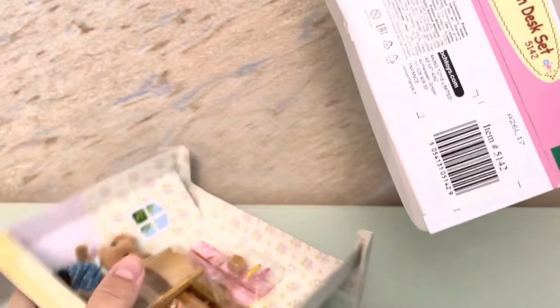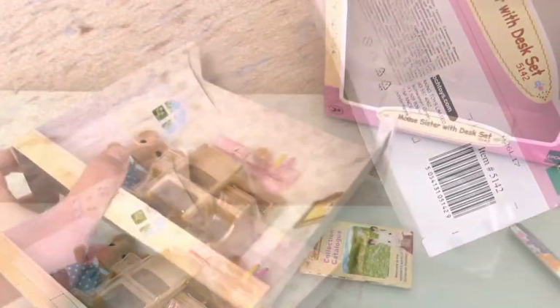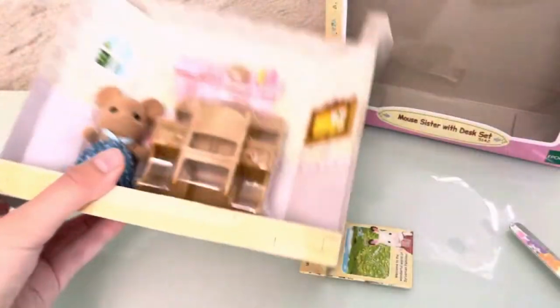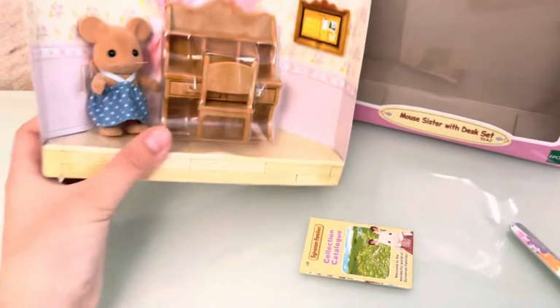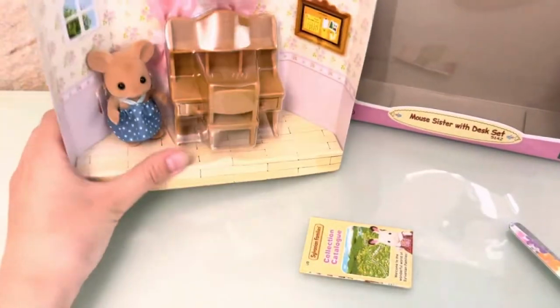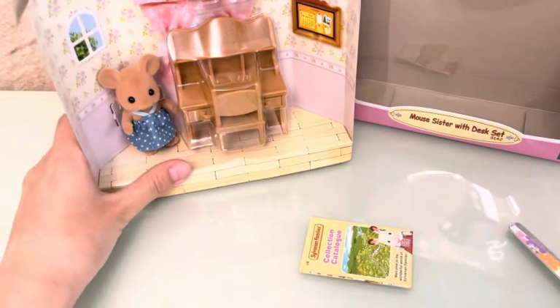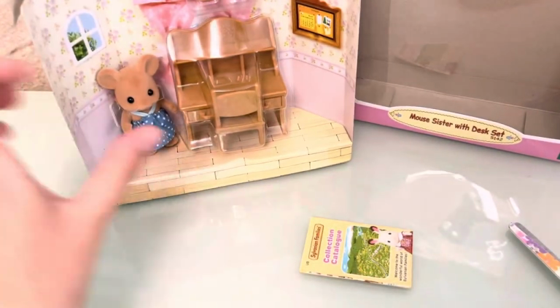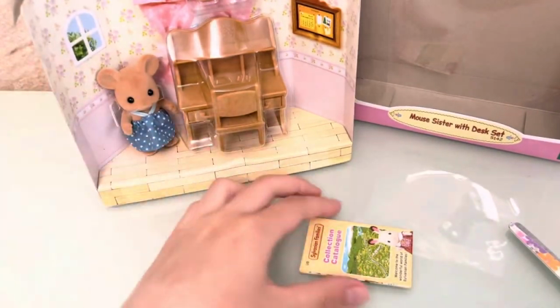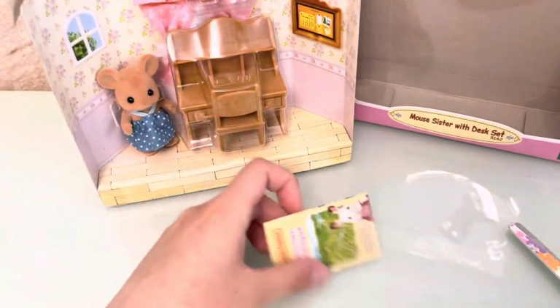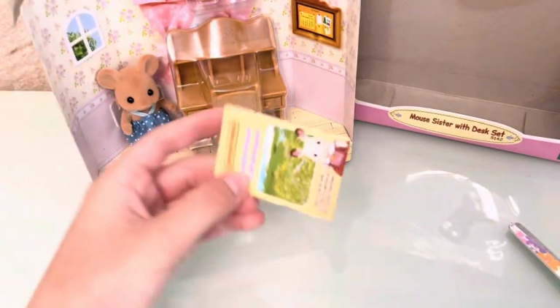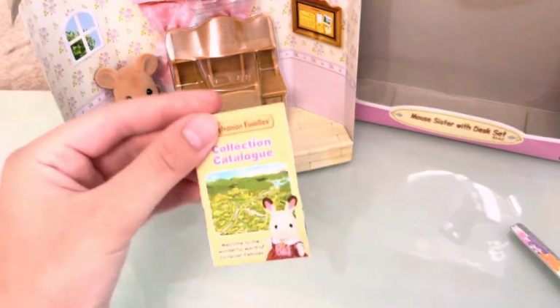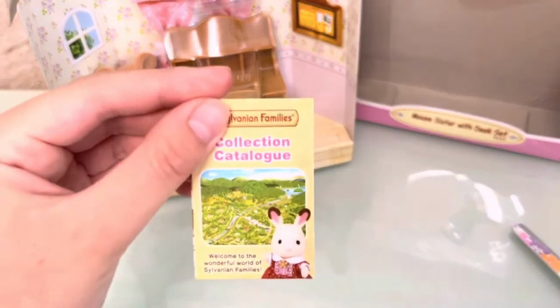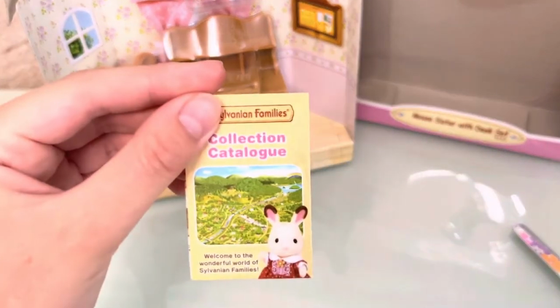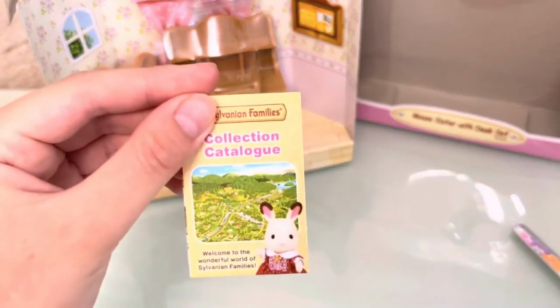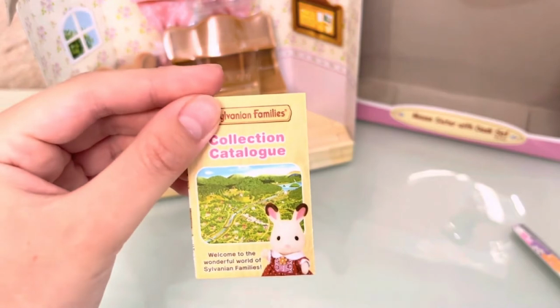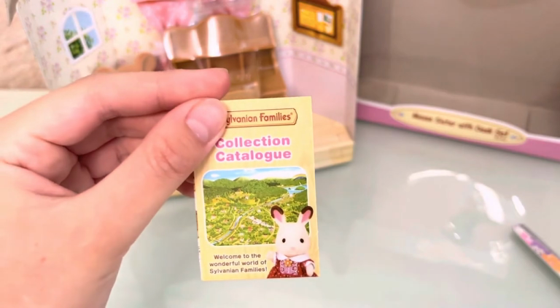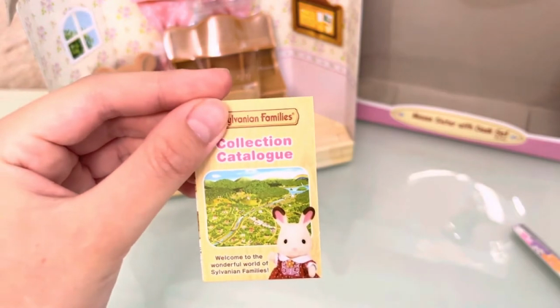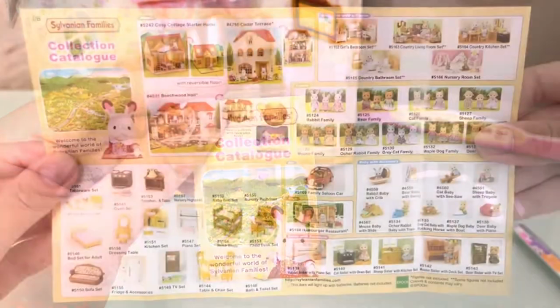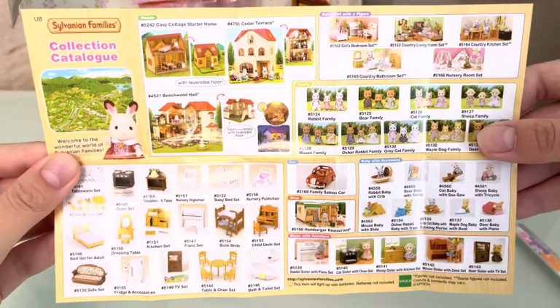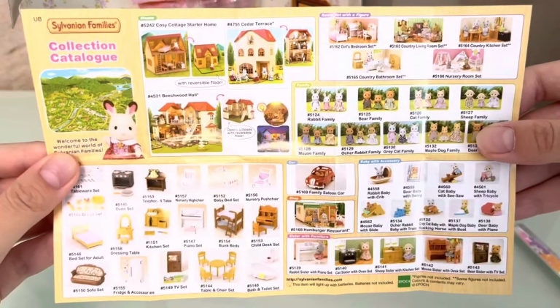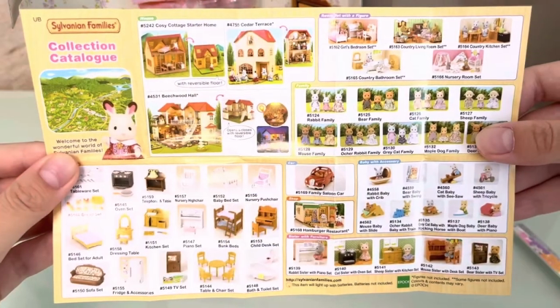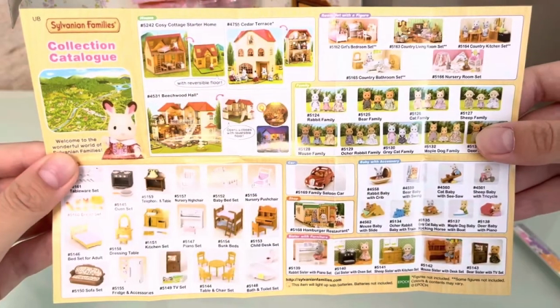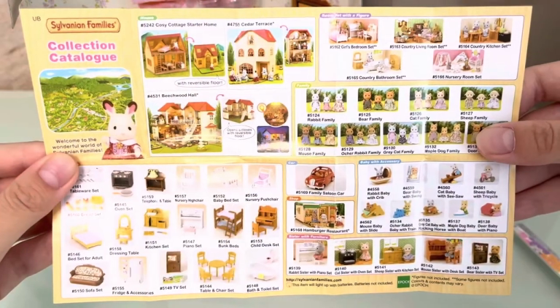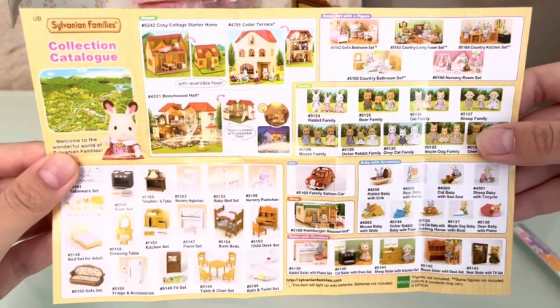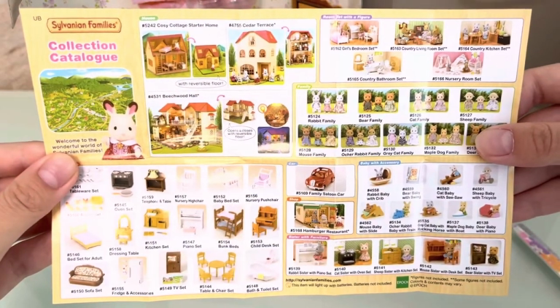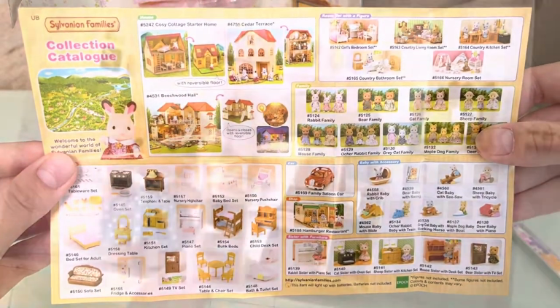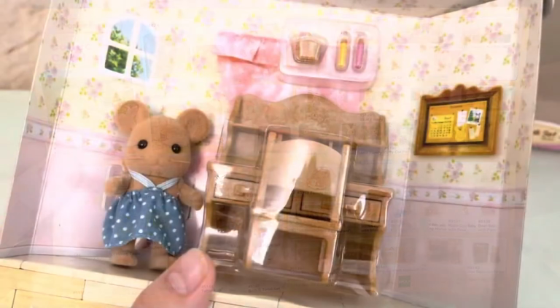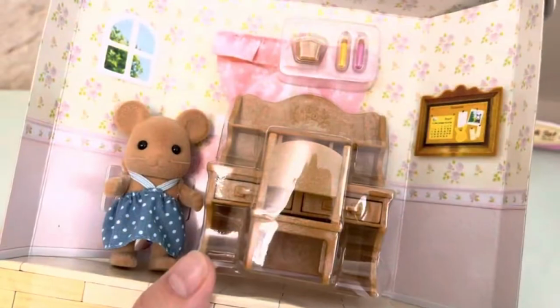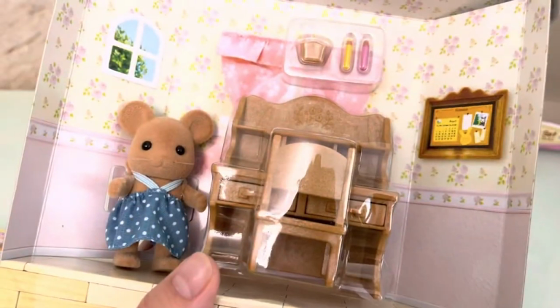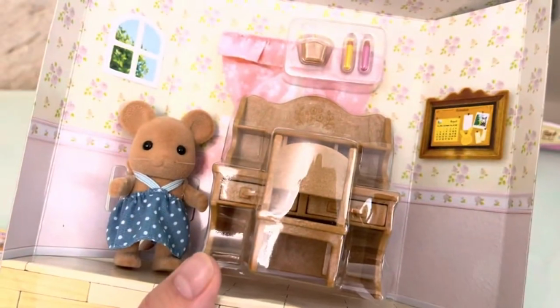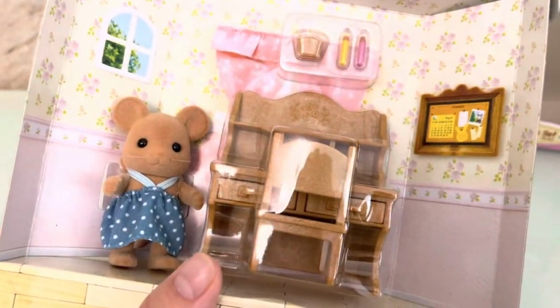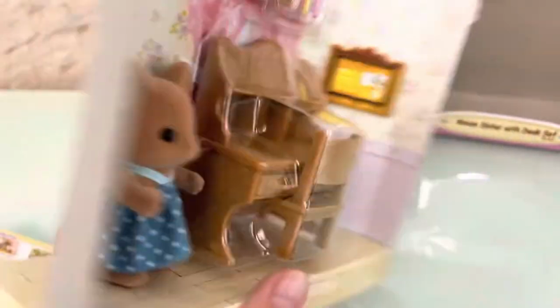Well, we've got our set with collection catalogue. There are a lot of nice sets here and now let's get it all out.